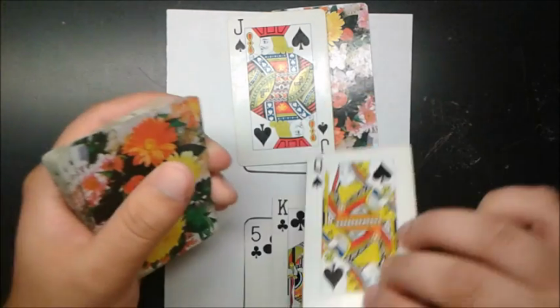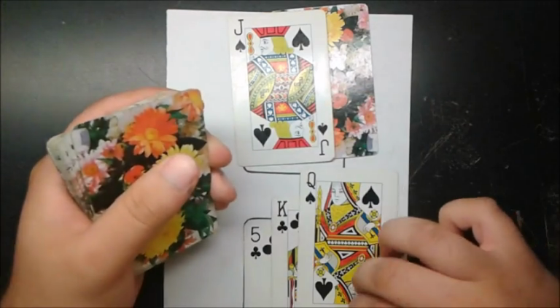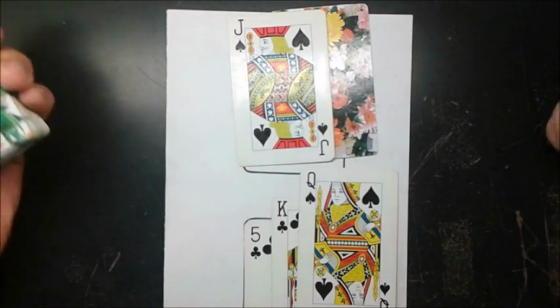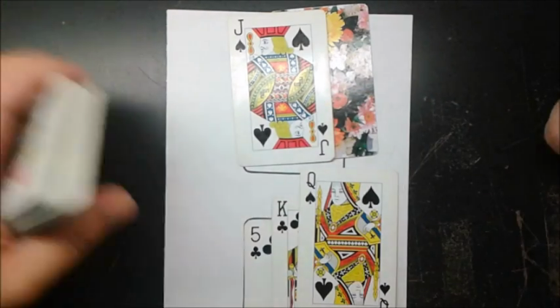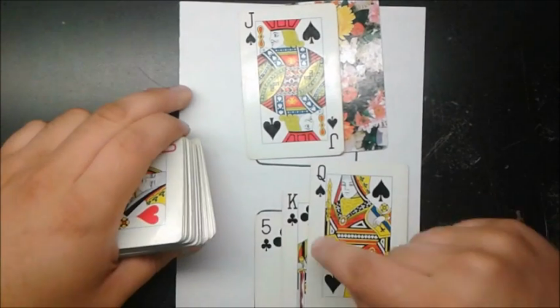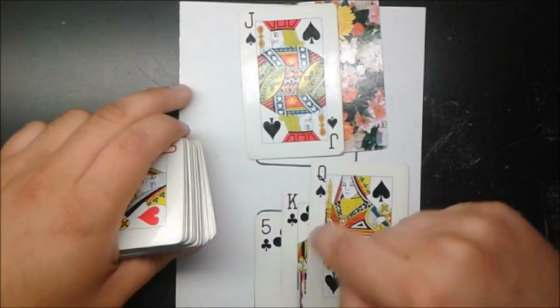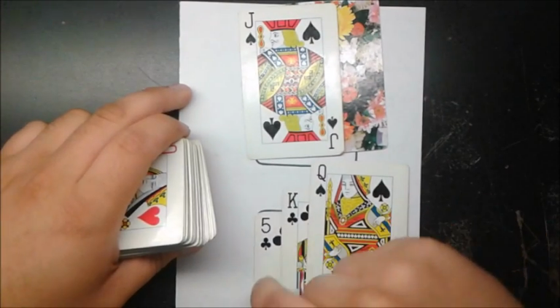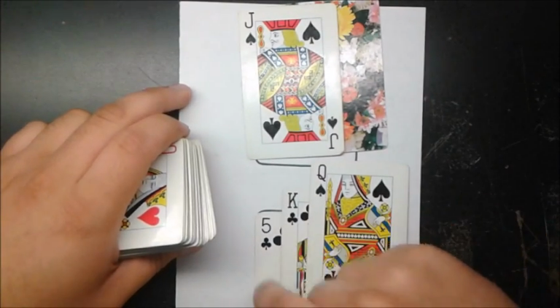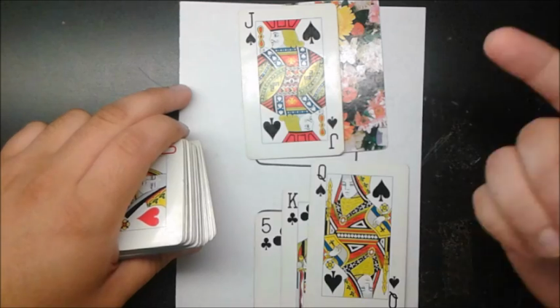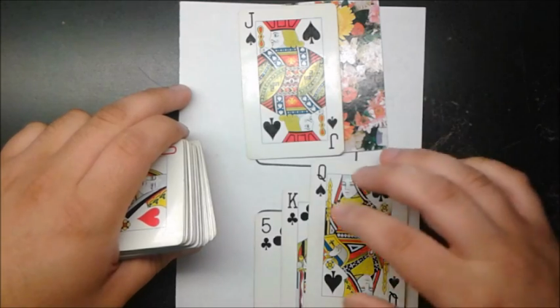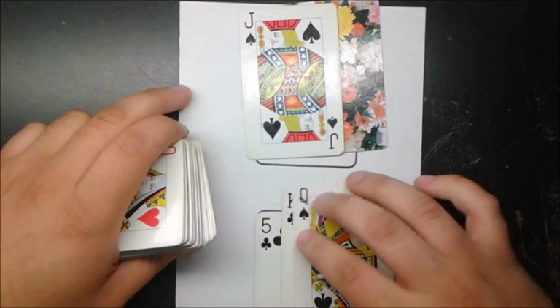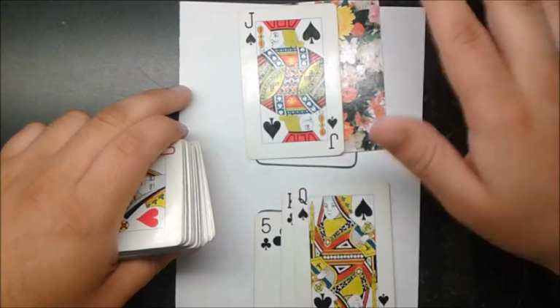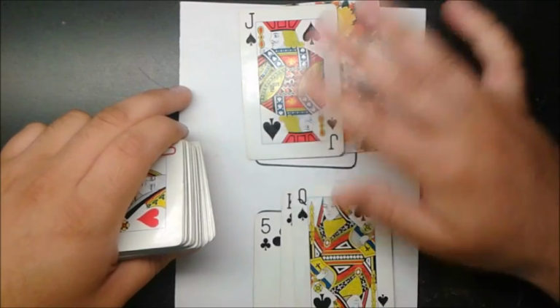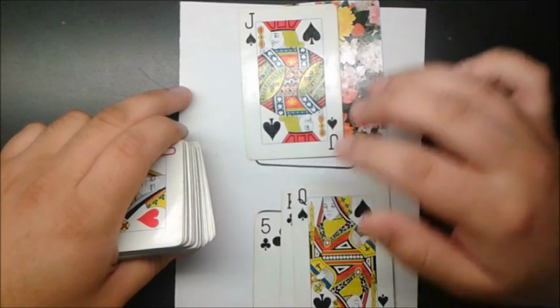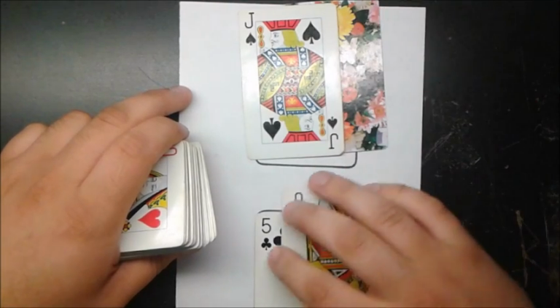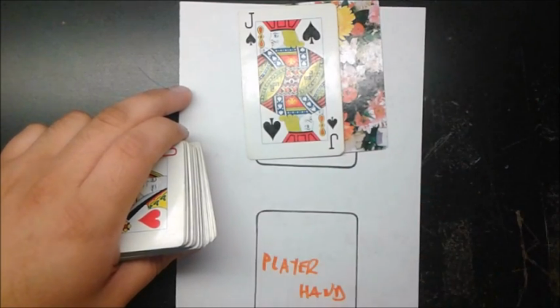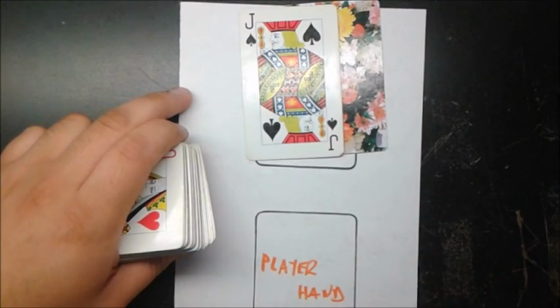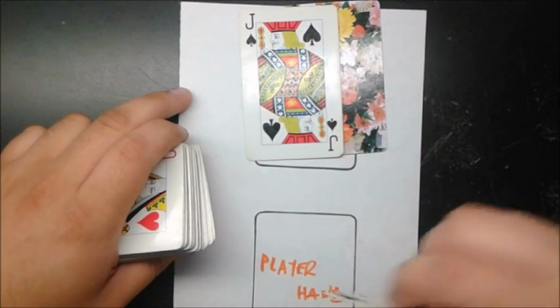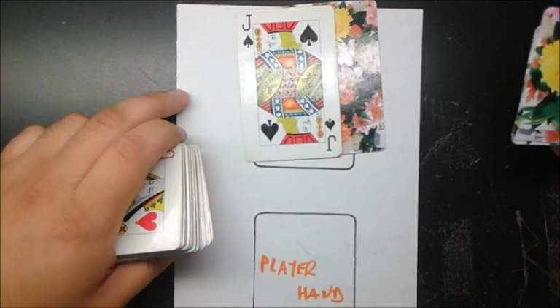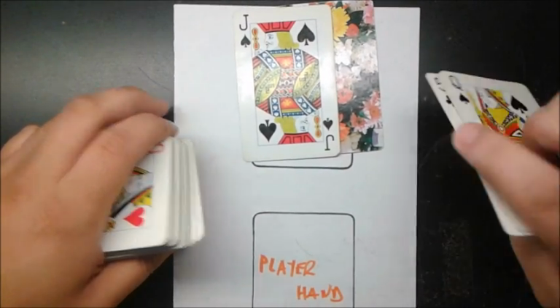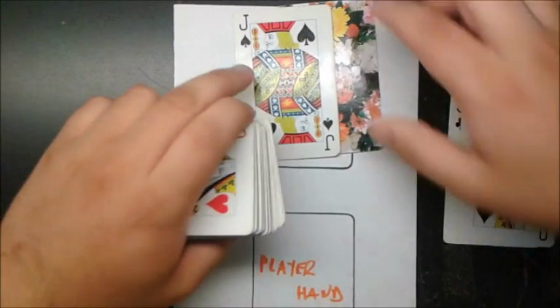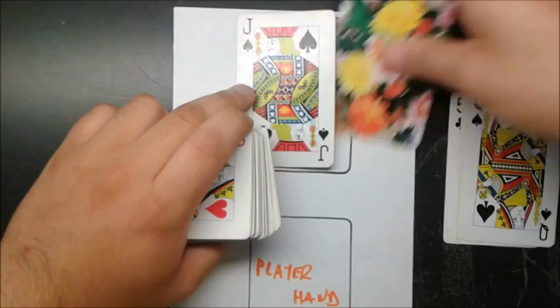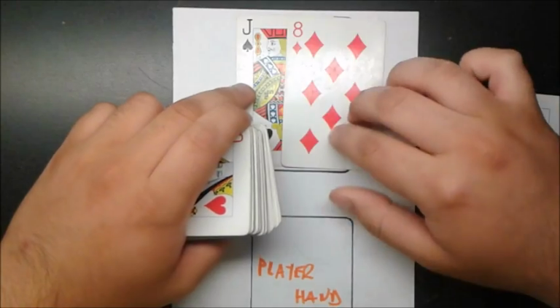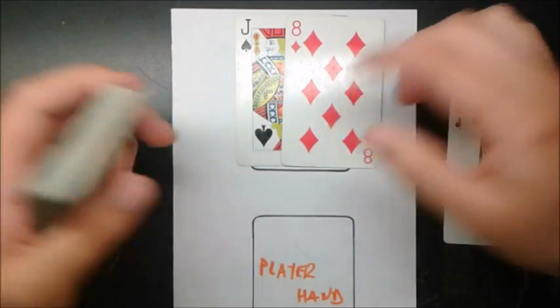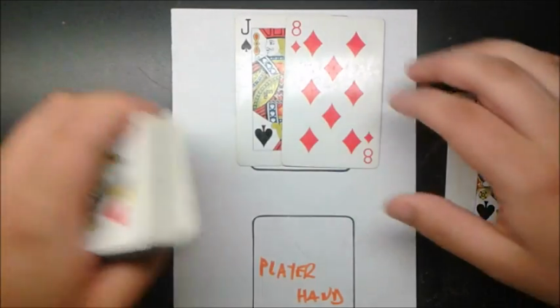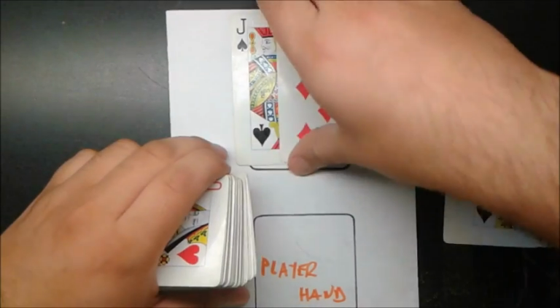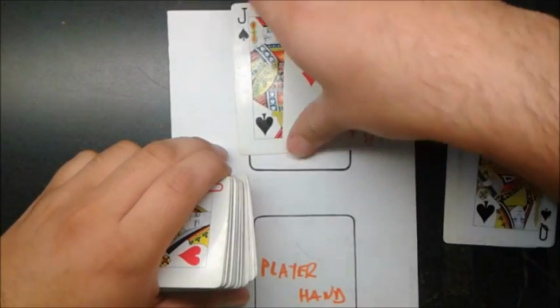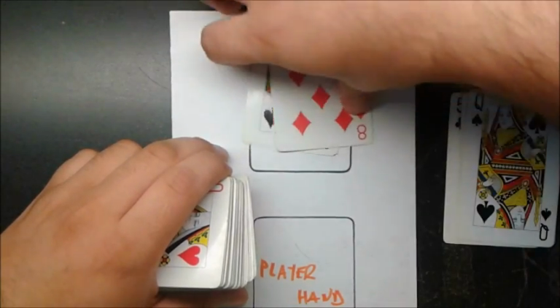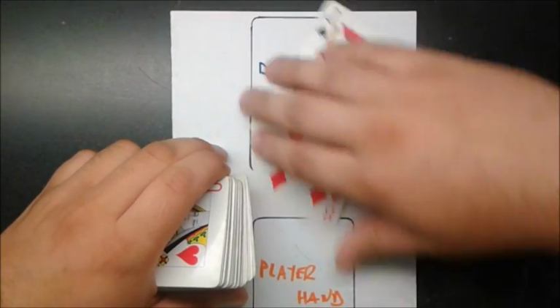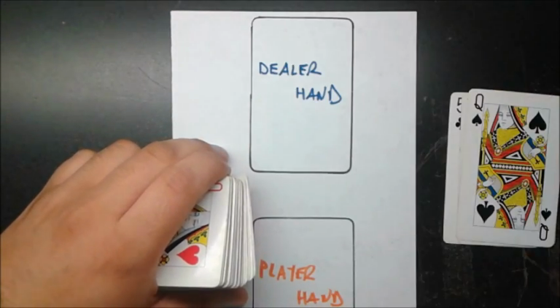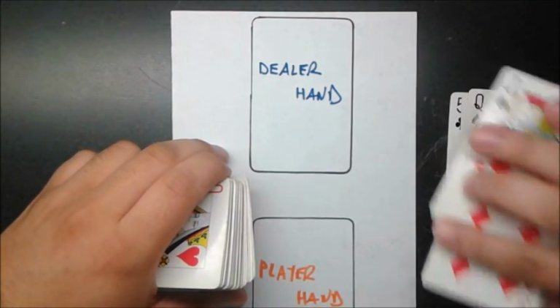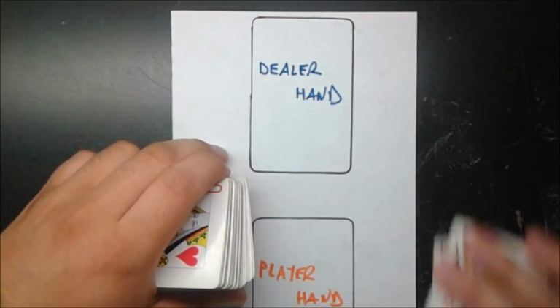I take a card. I've busted: 10 + 20 = 25, which is over 21. Regardless of whatever he had, I already lost all my money to the house. As it turns out, he had 18 so he would have had to stop anyway — he won that hand.